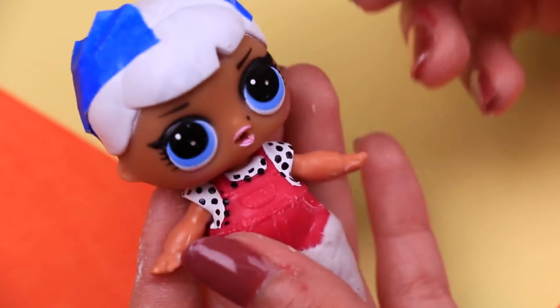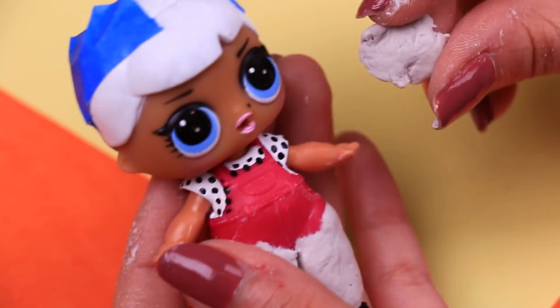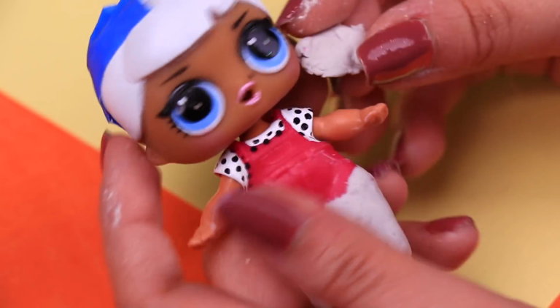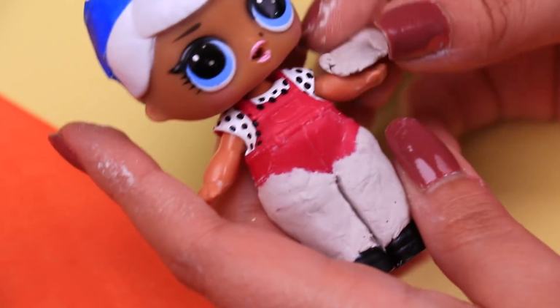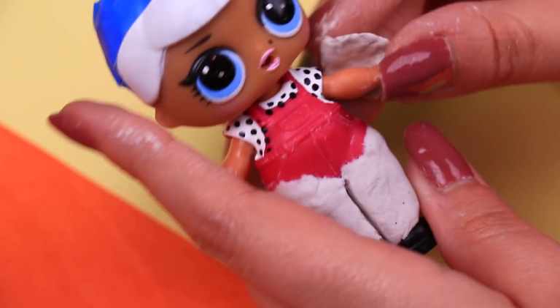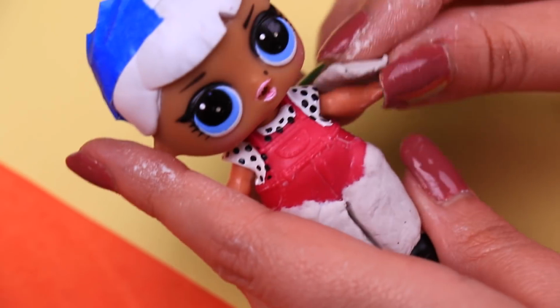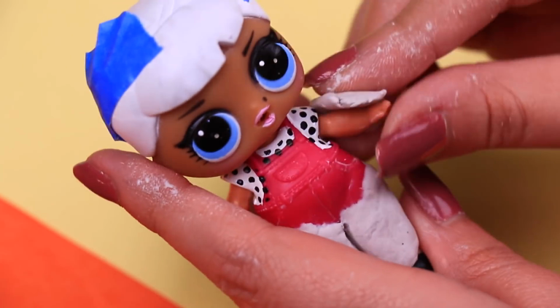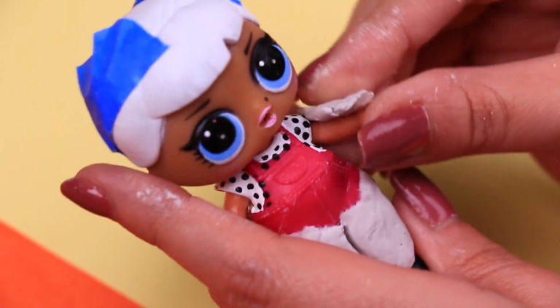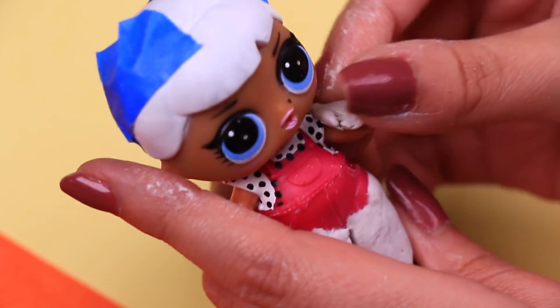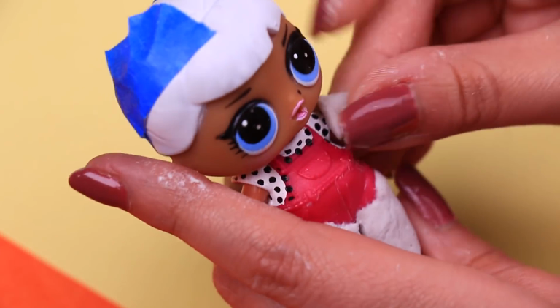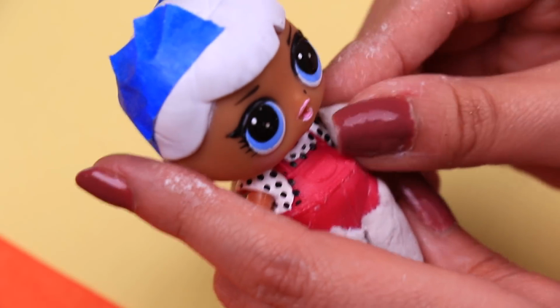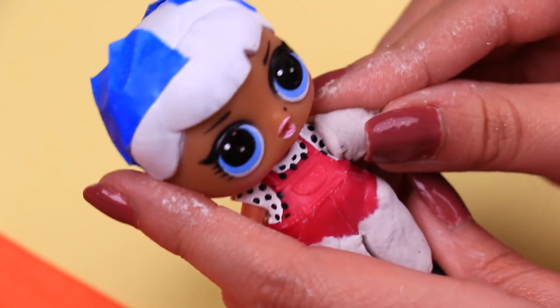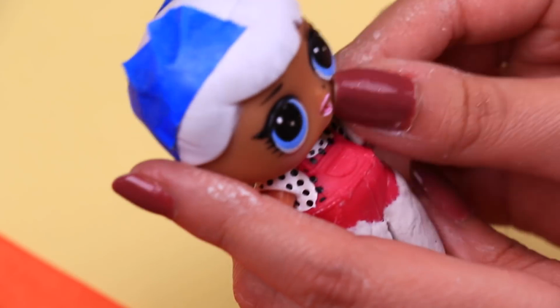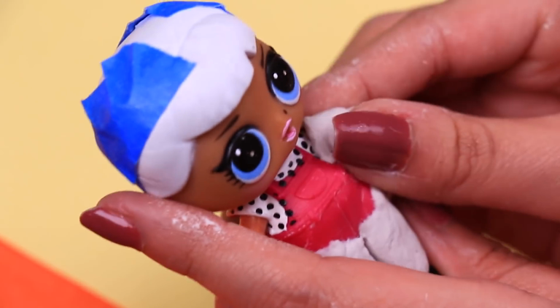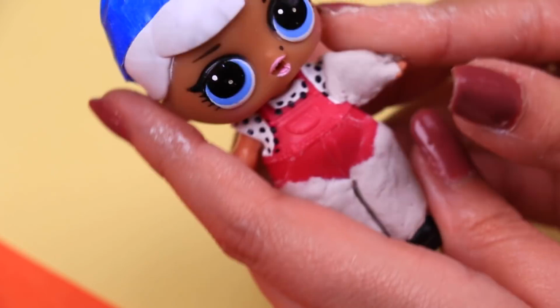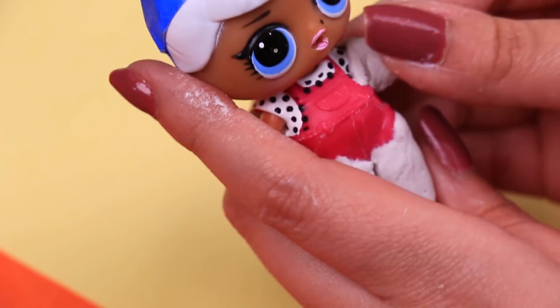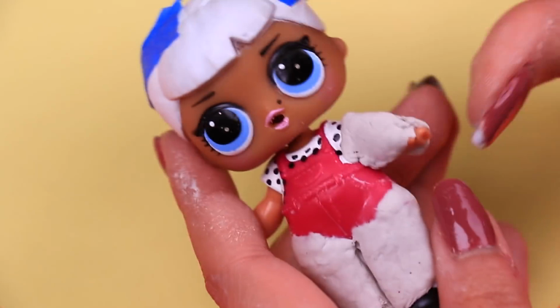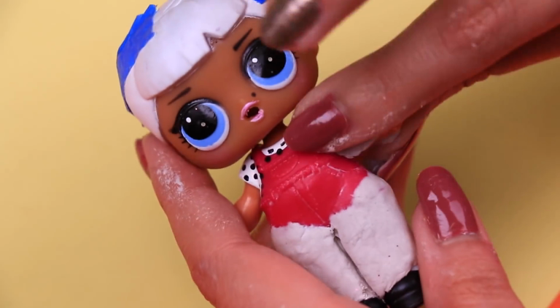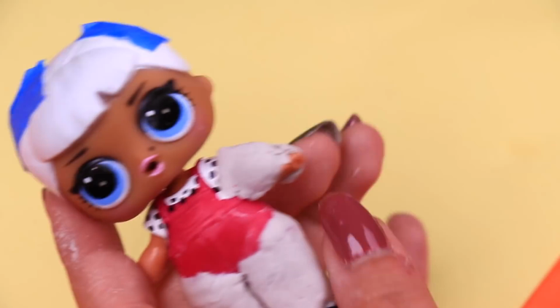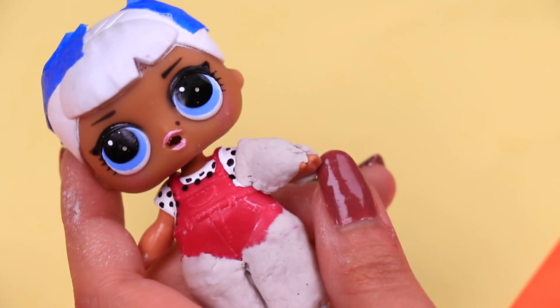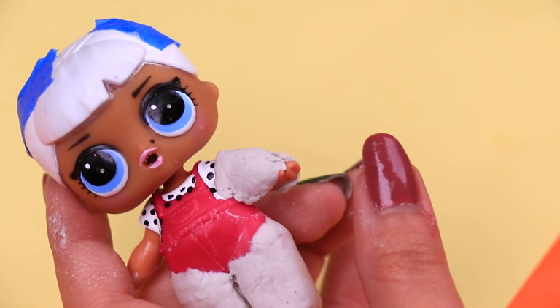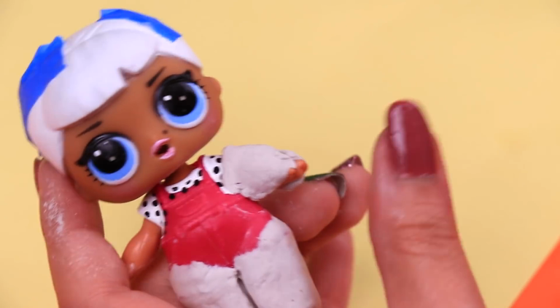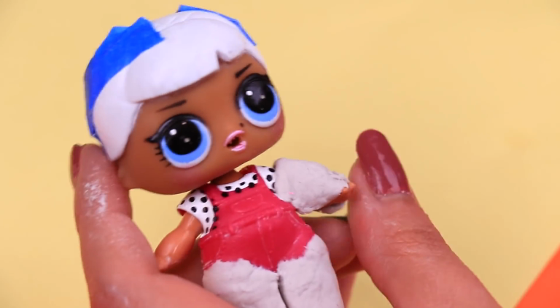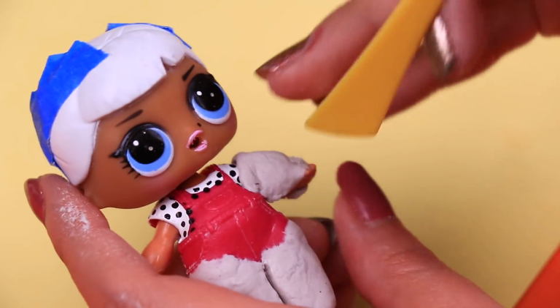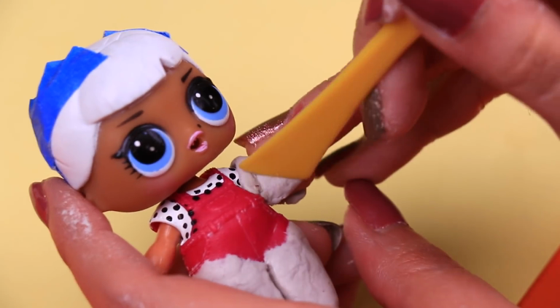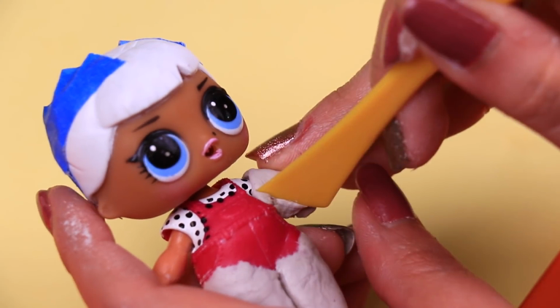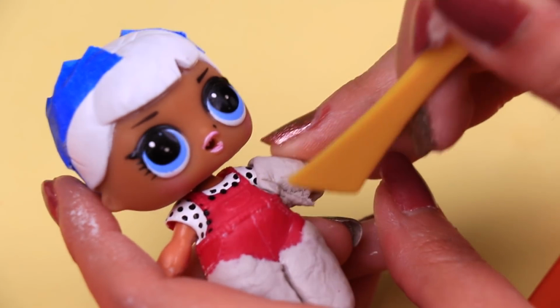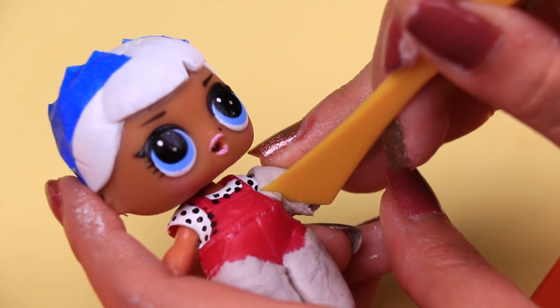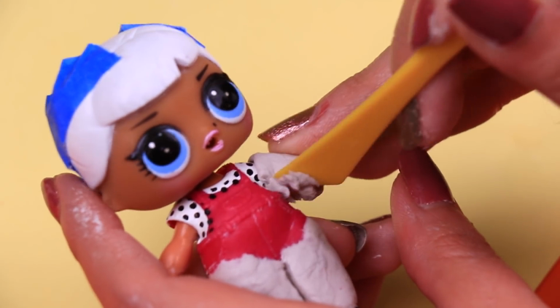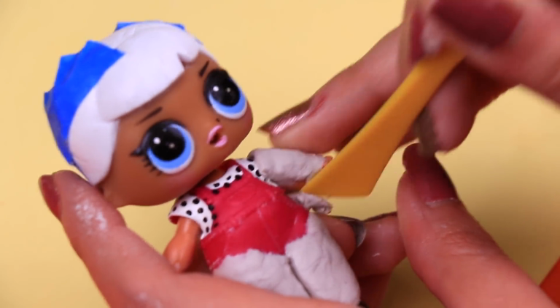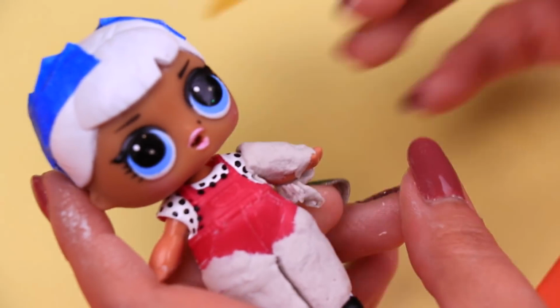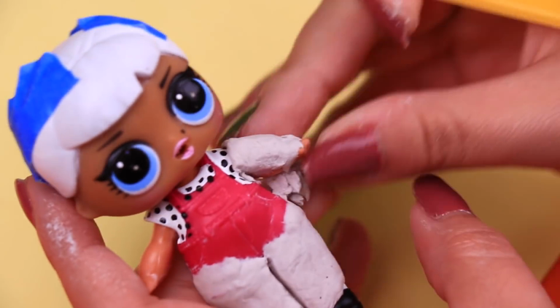We're using a bit more clay to cover the little arms of our LOL doll. Then again using a modeling stick we're going to remove clay excess and we'll work on the details.